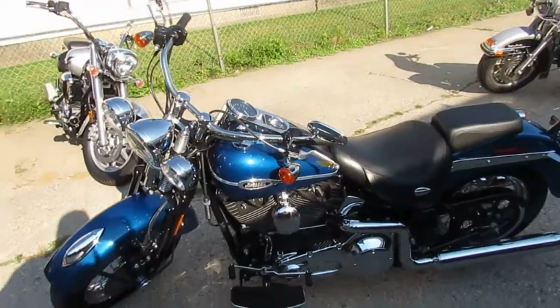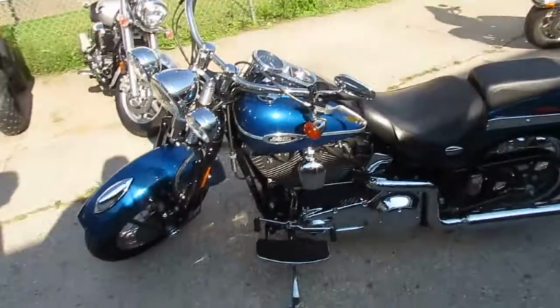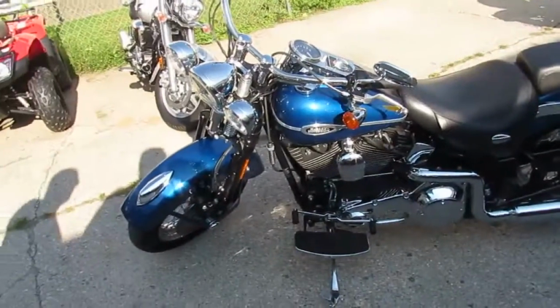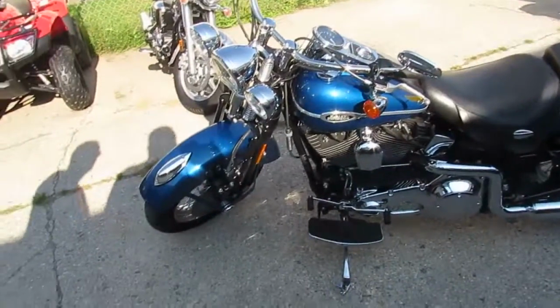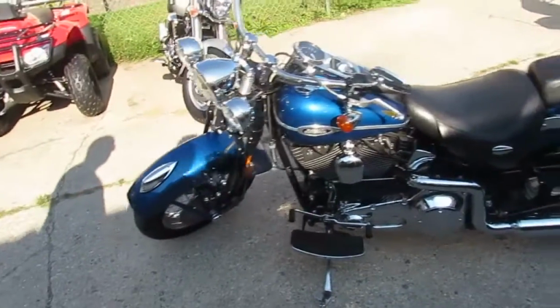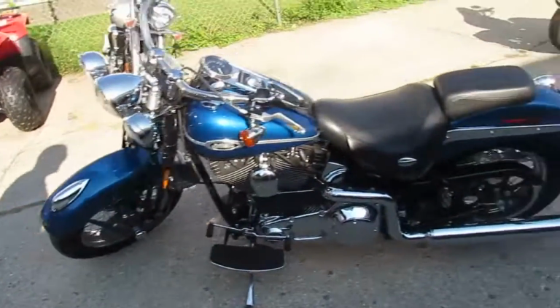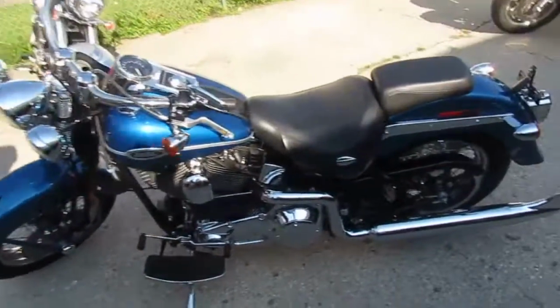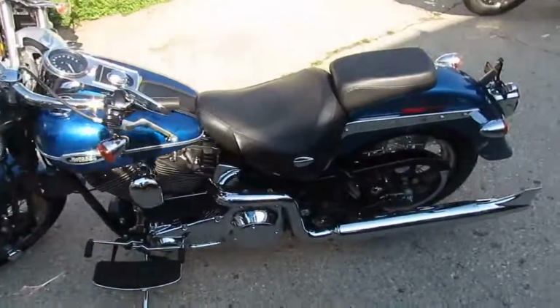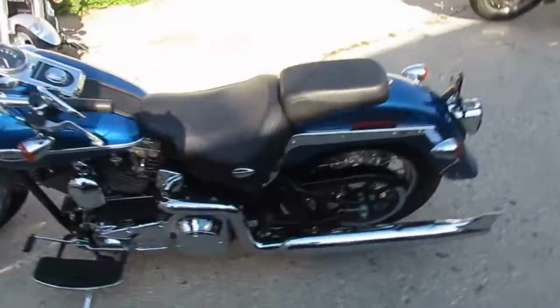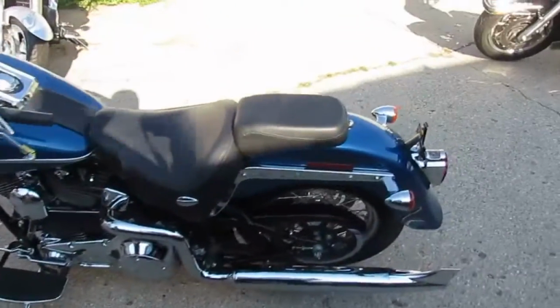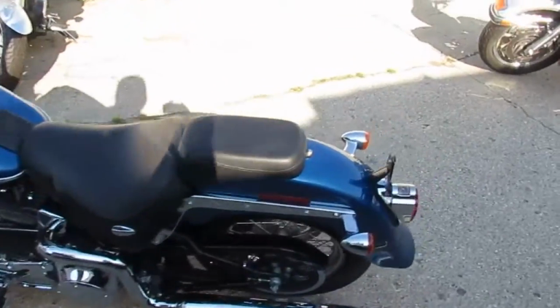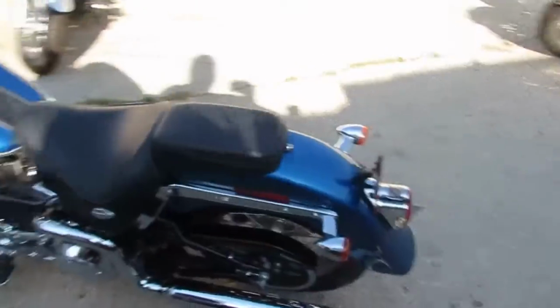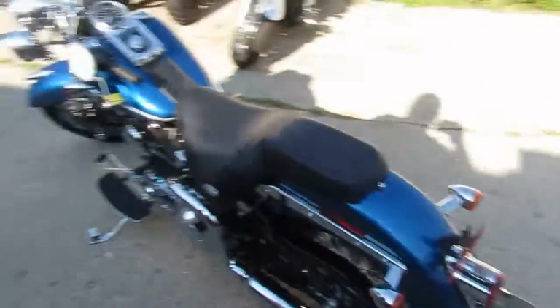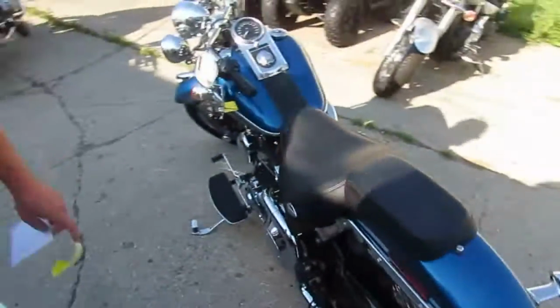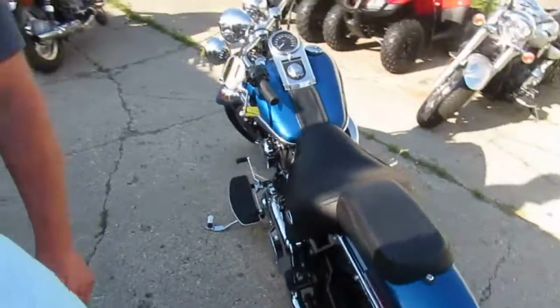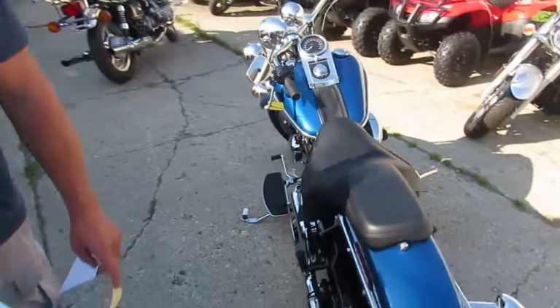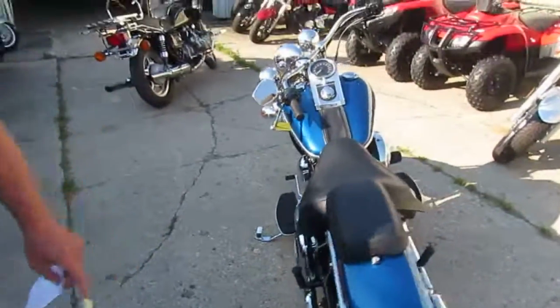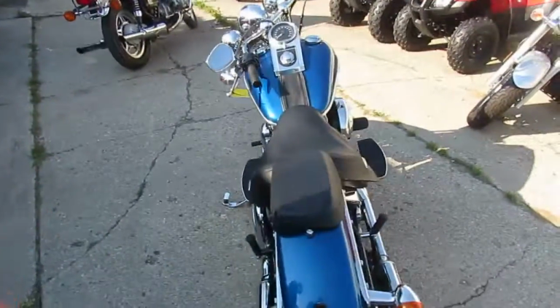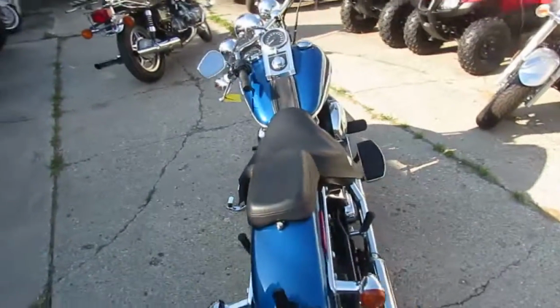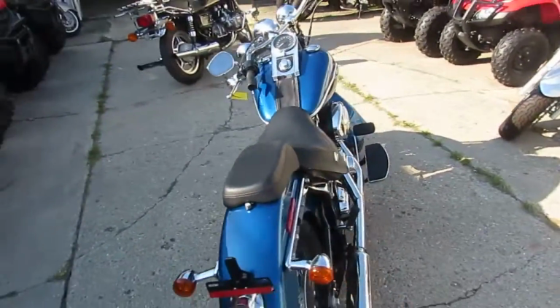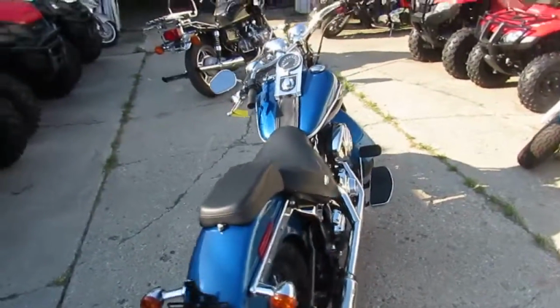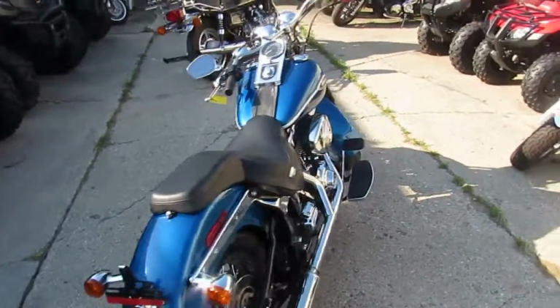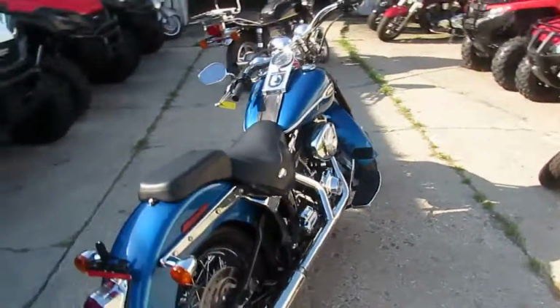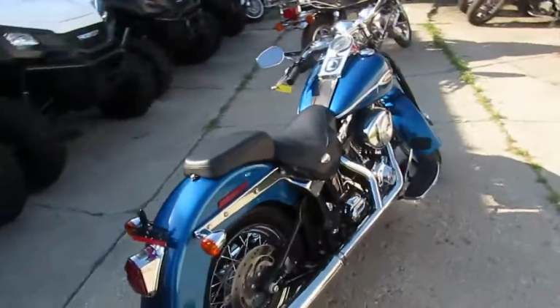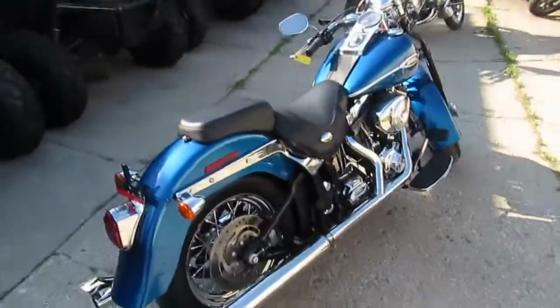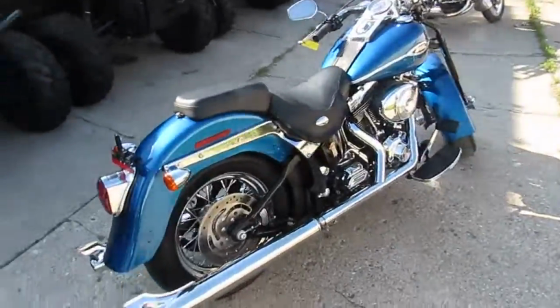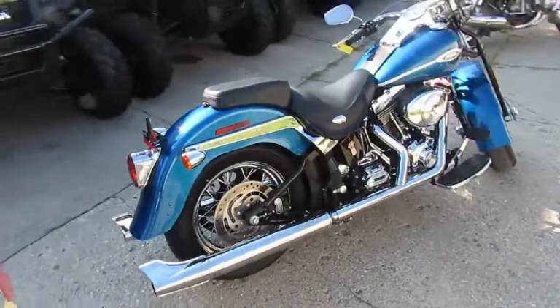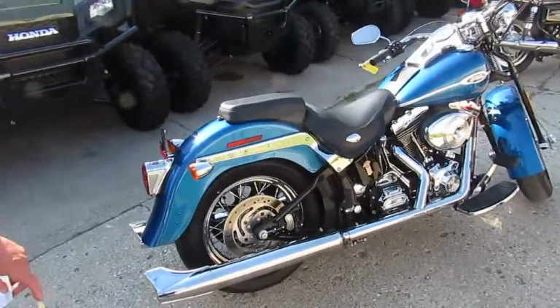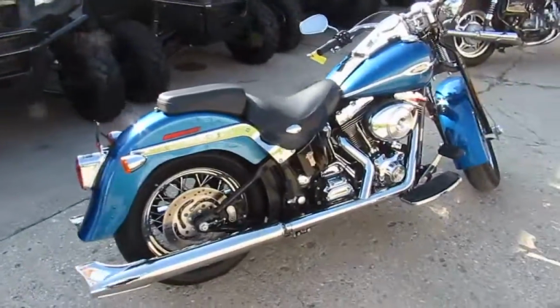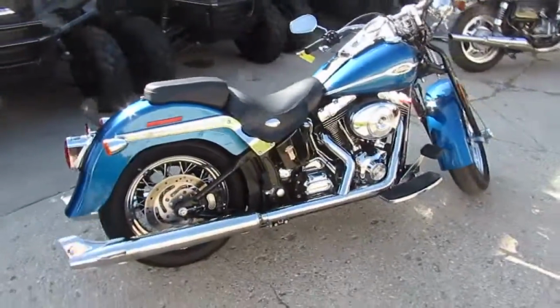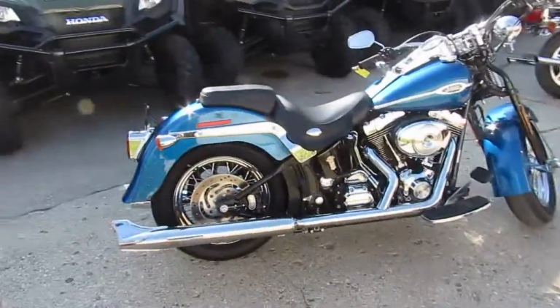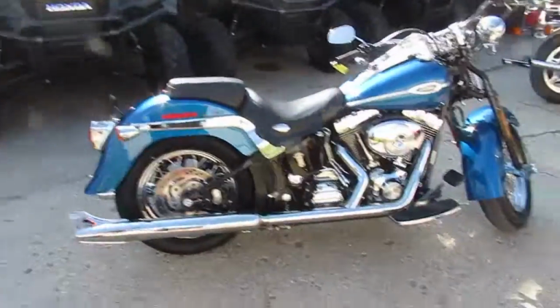Hey, it's Approval Powersports, used Harley-Davidson headquarters. I want you guys to stay tuned to our YouTube channel and our website. We've got three semi-loads of bikes coming in the next few days.